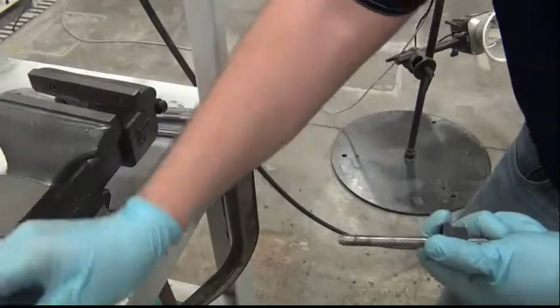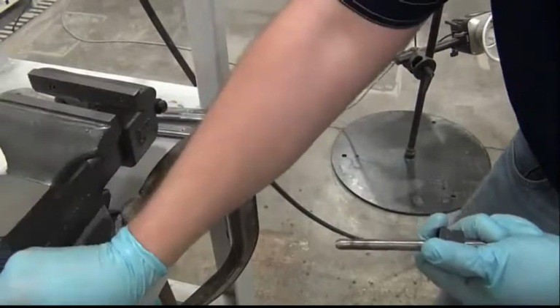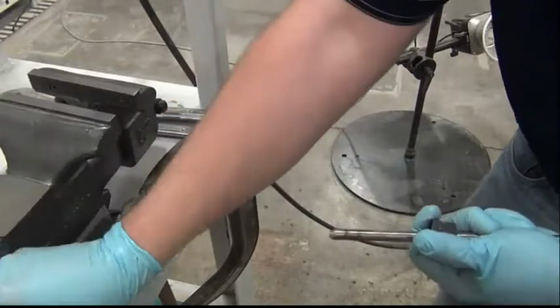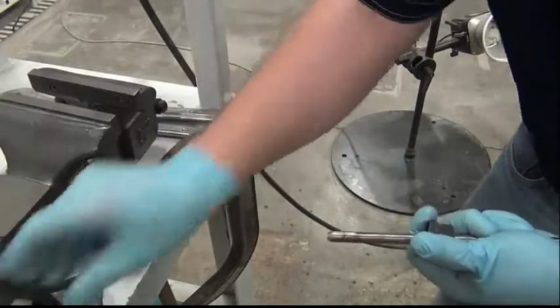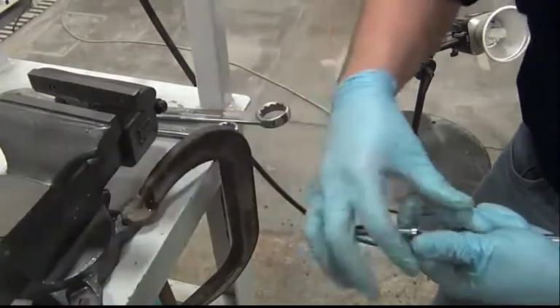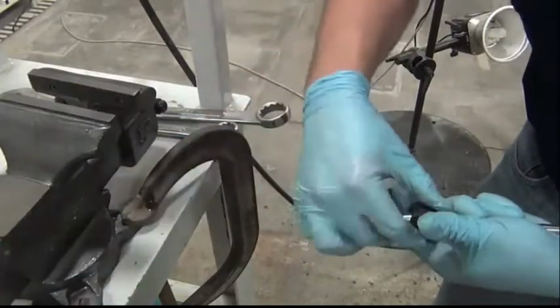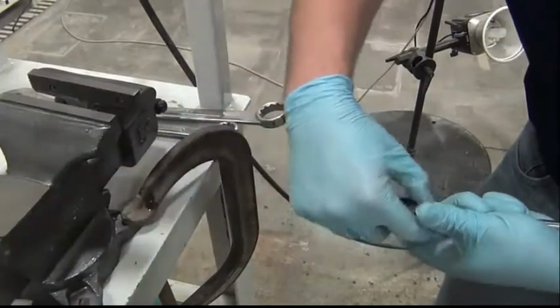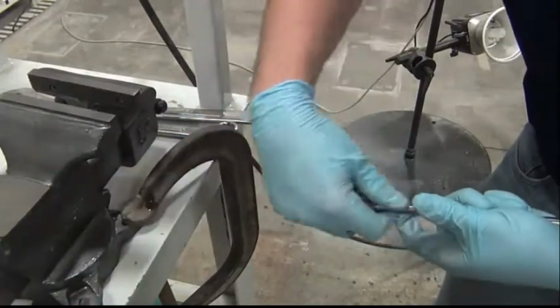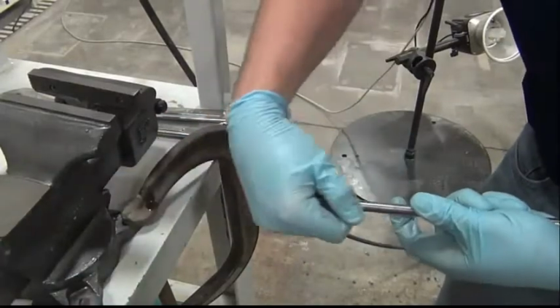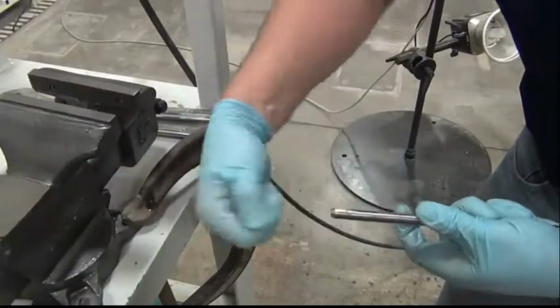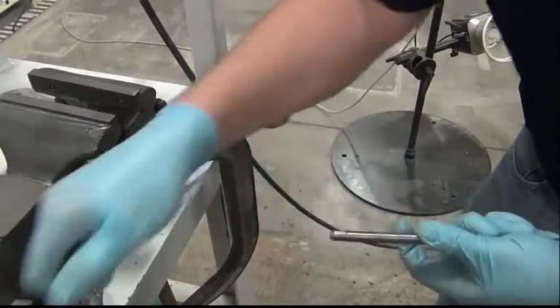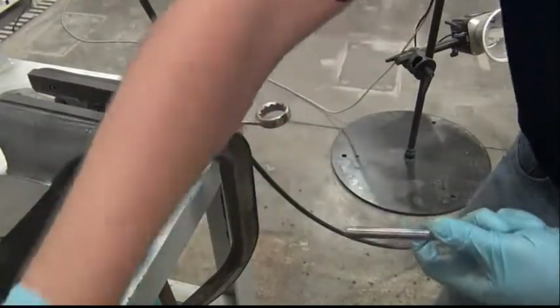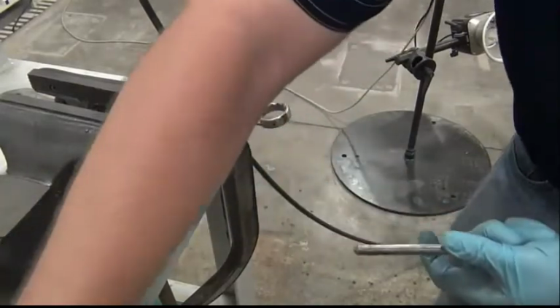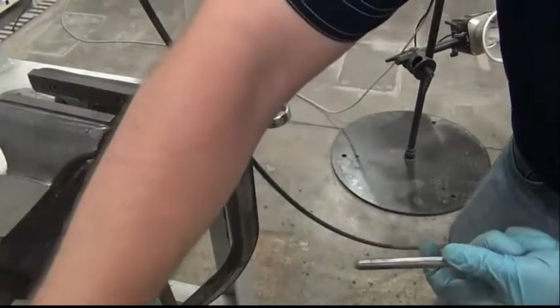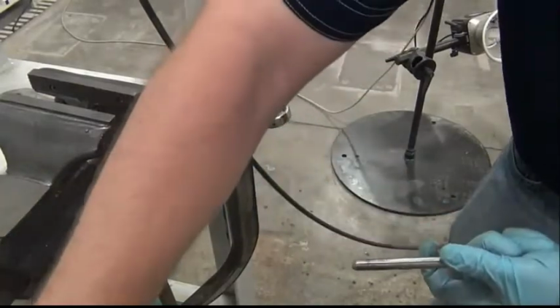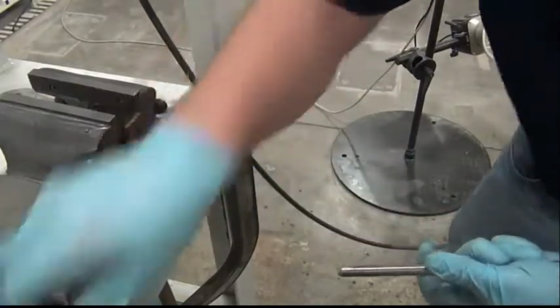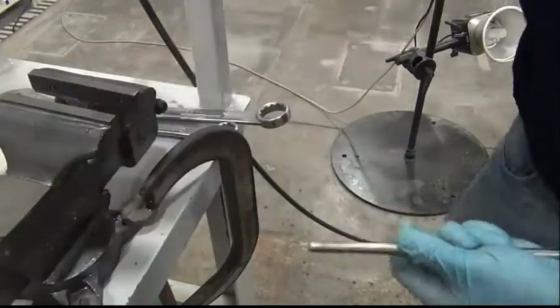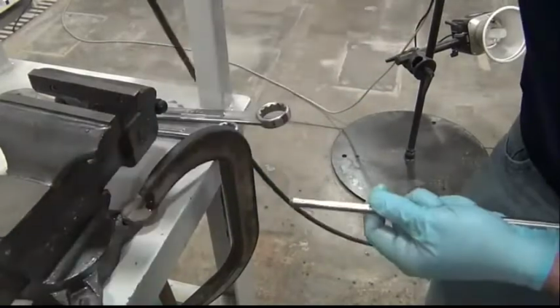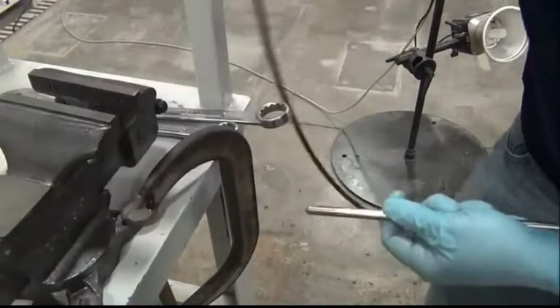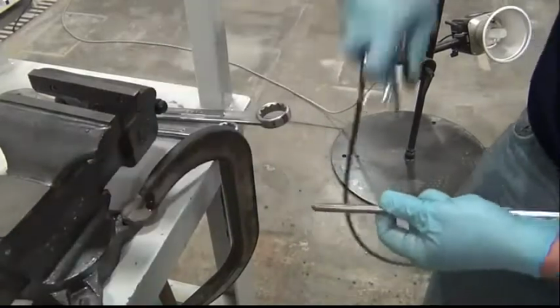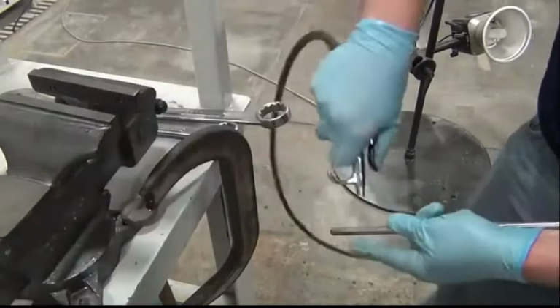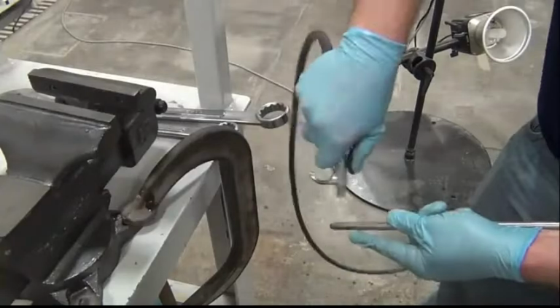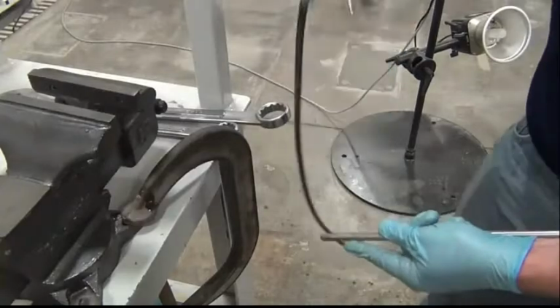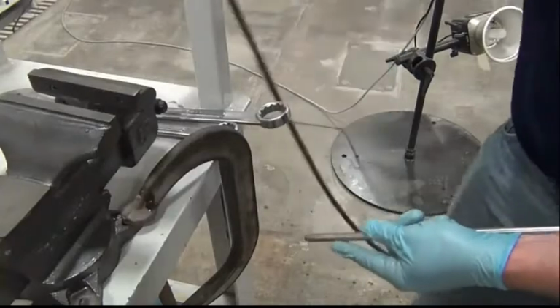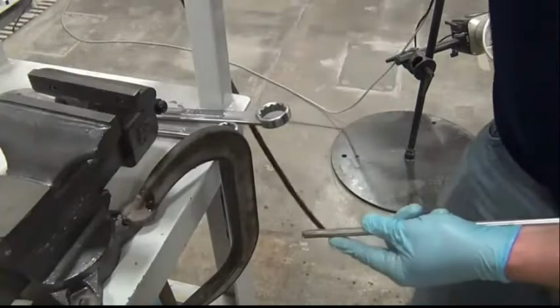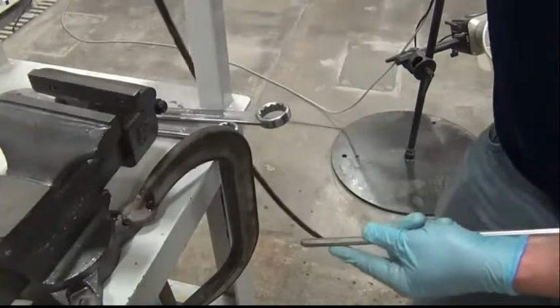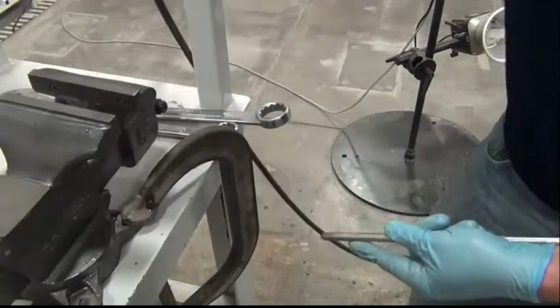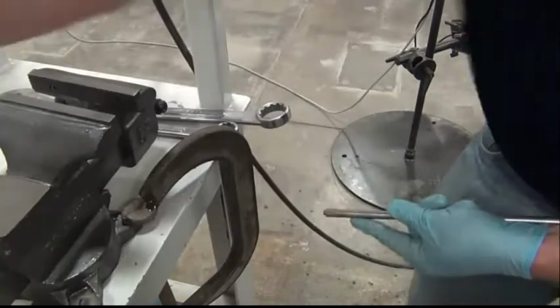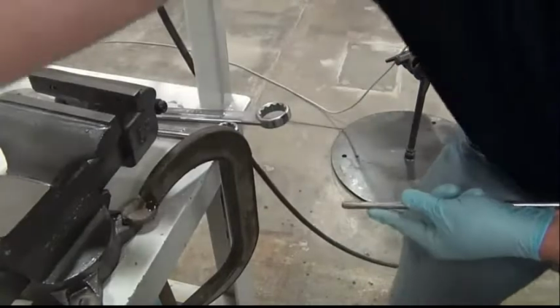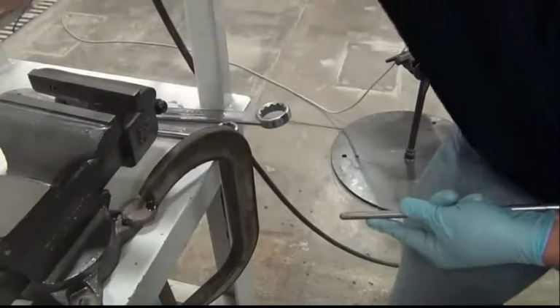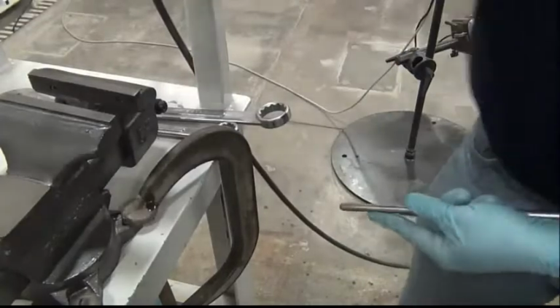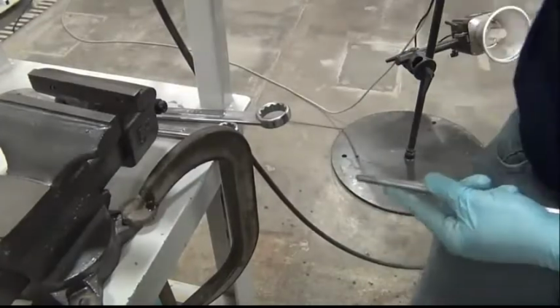Clean all the debris from the end of the high pressure line. Remove the collet, blow off any remaining shavings and wipe clean with a rag.